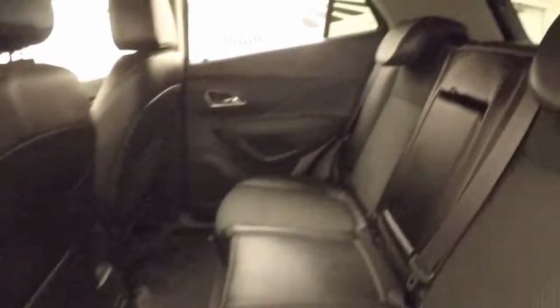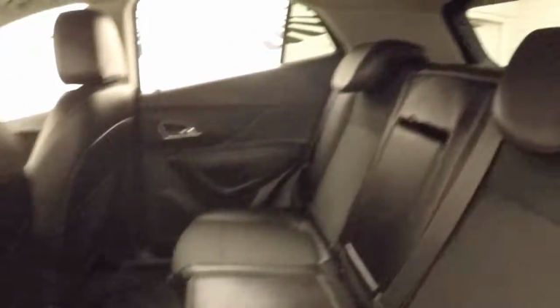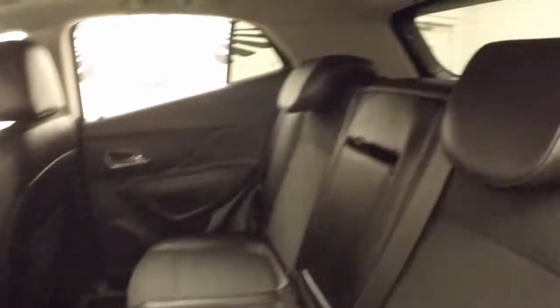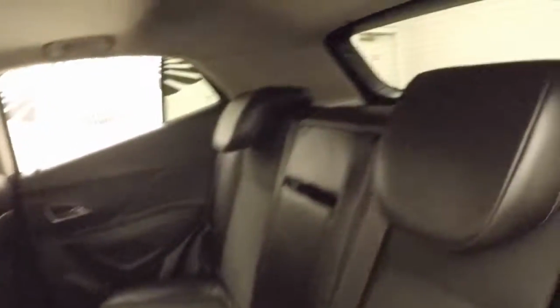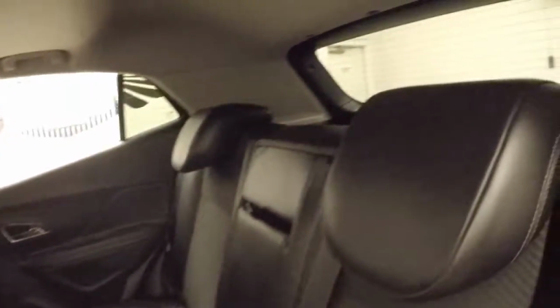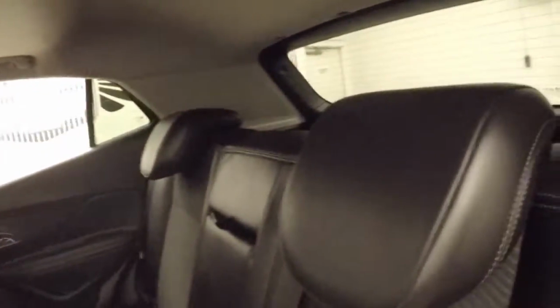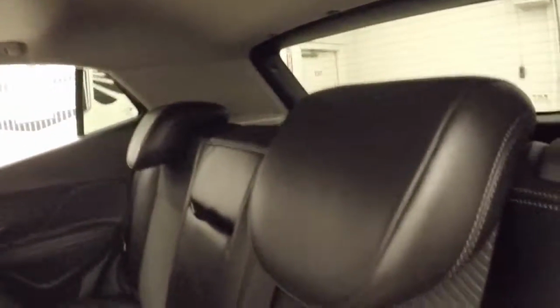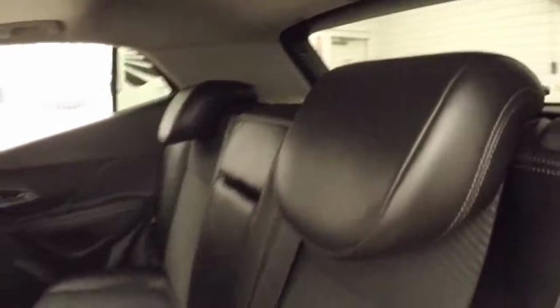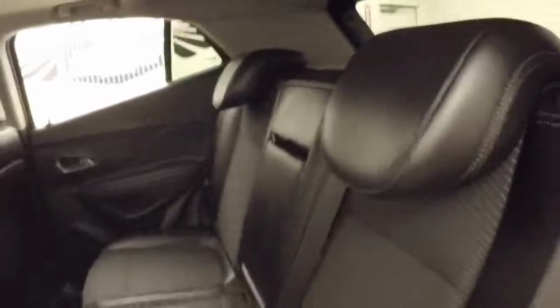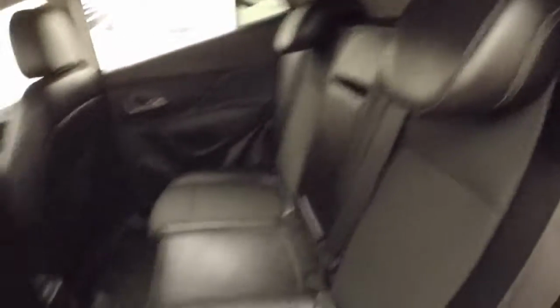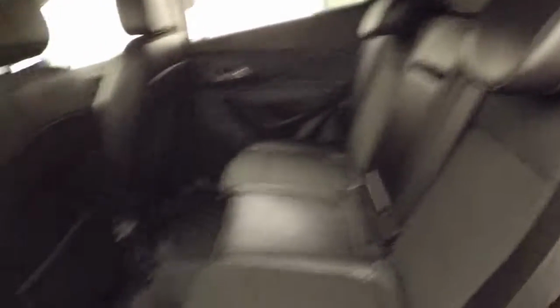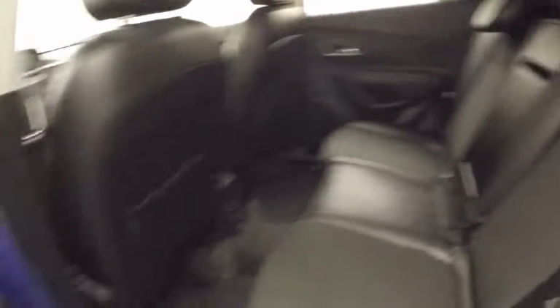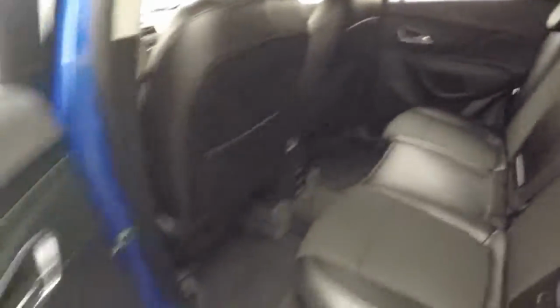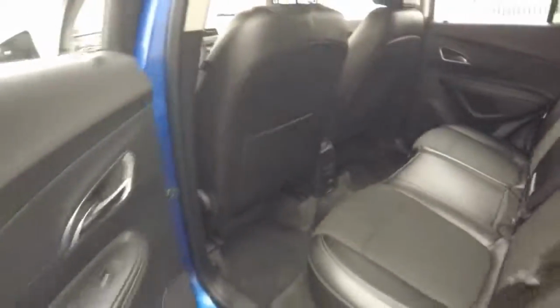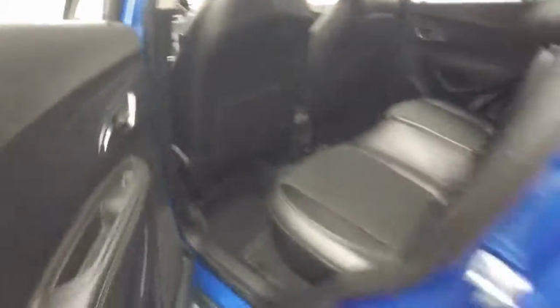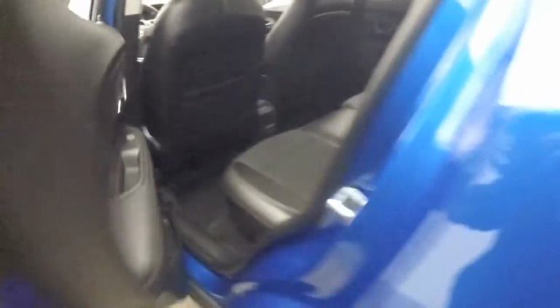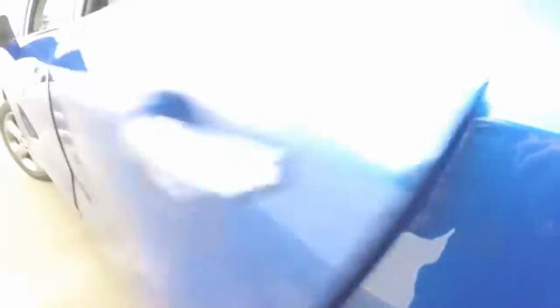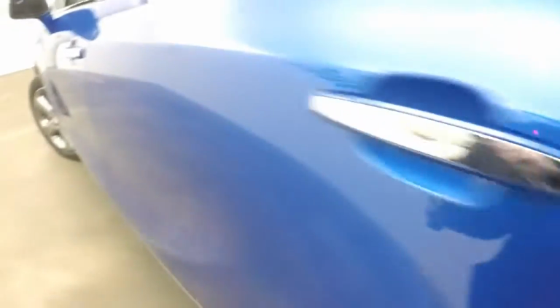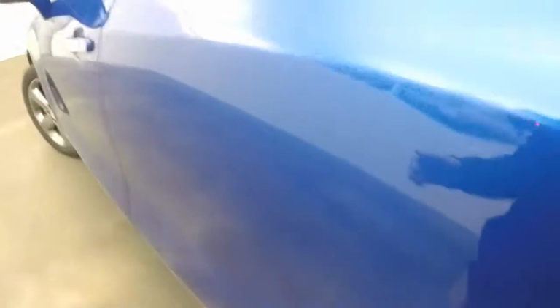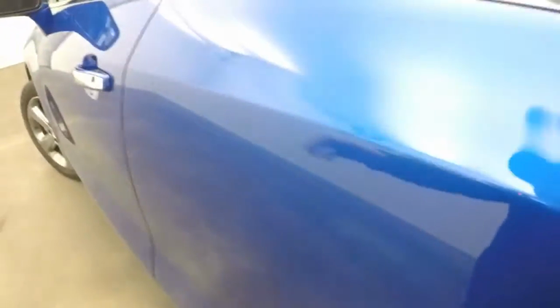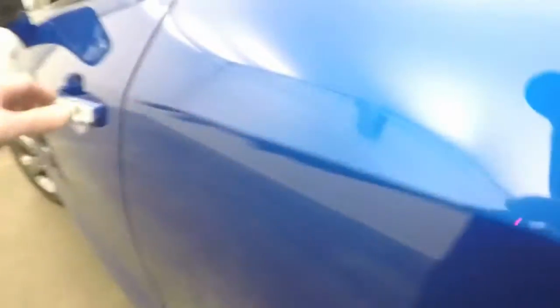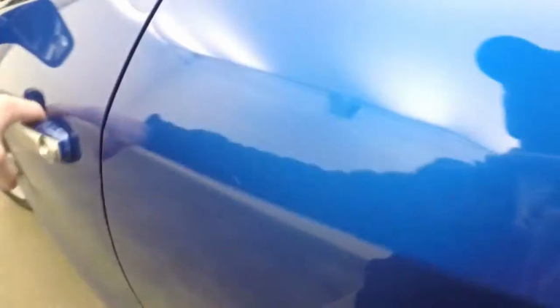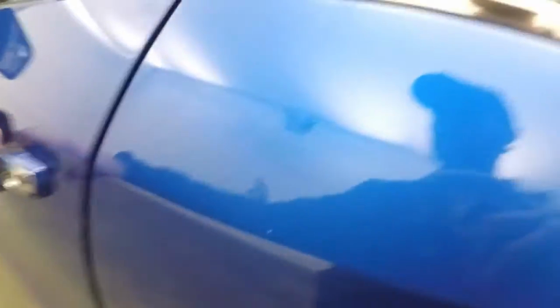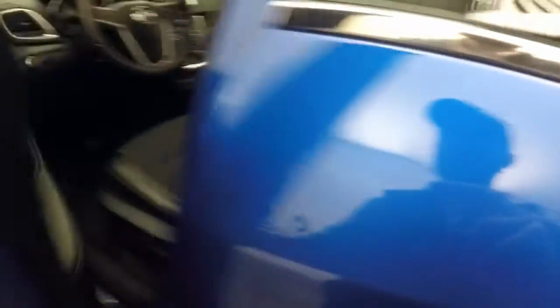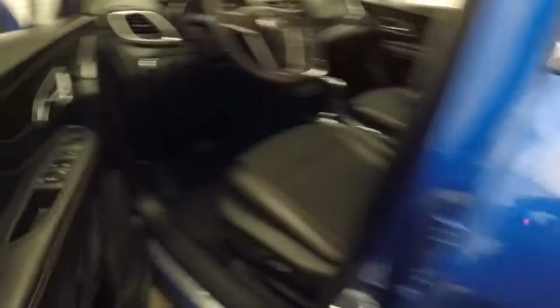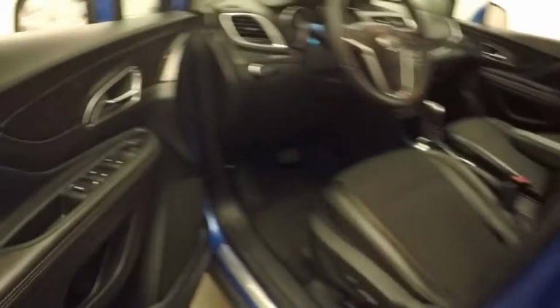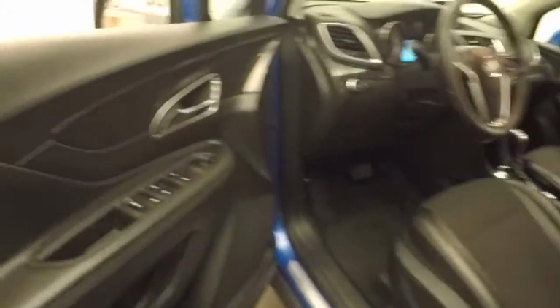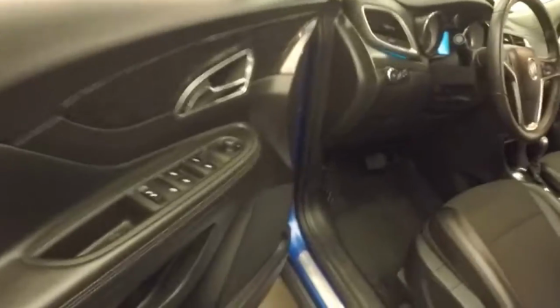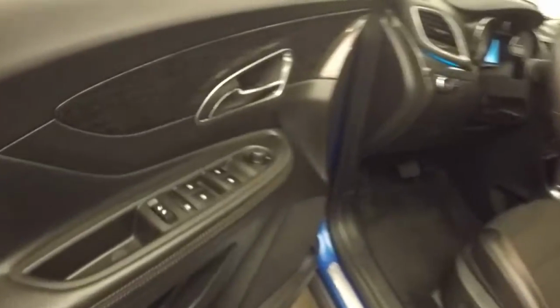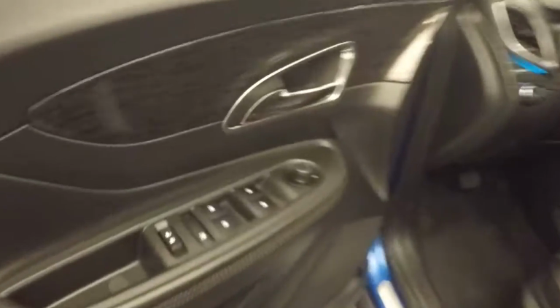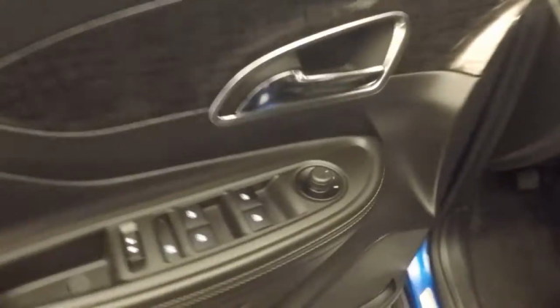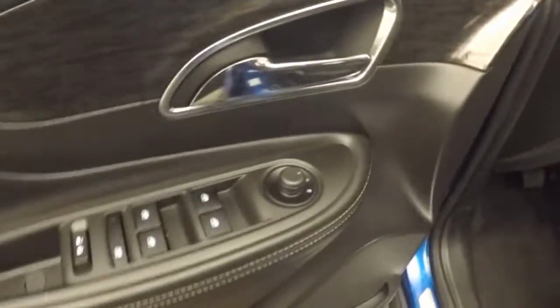Nice interior — no rips, tear stains, or burns. It's in very good shape. Controls on the door.